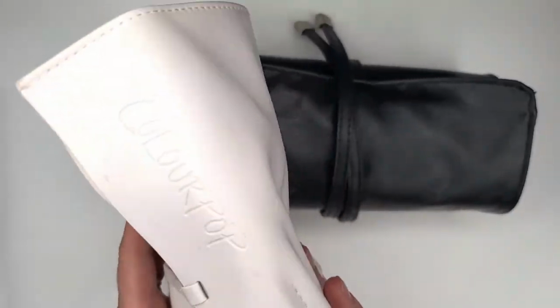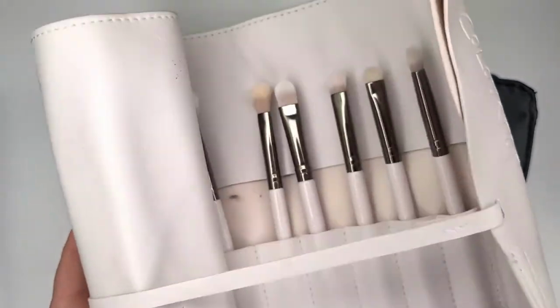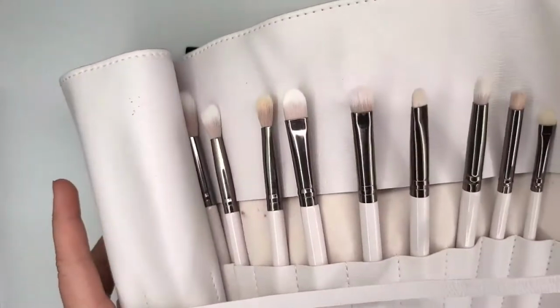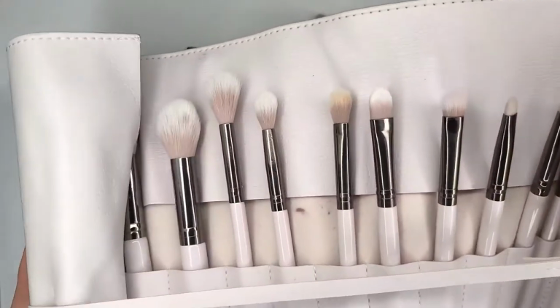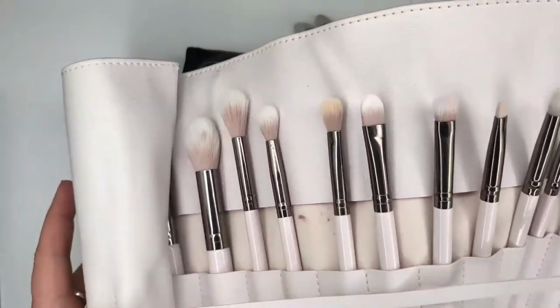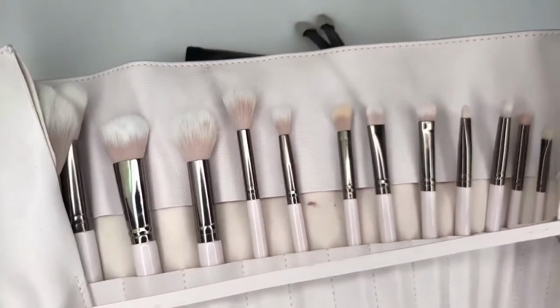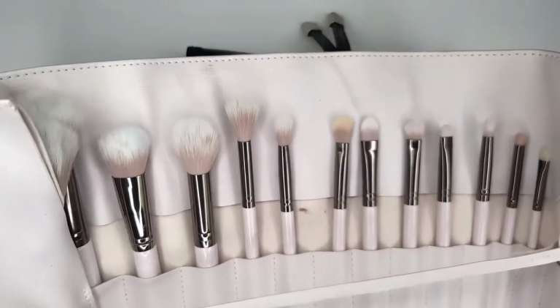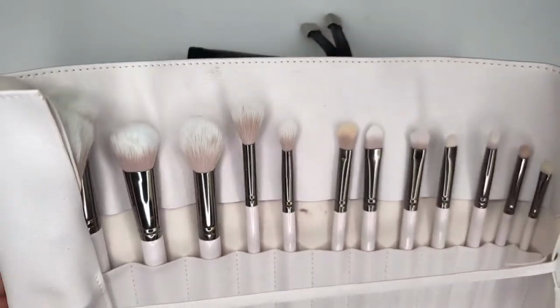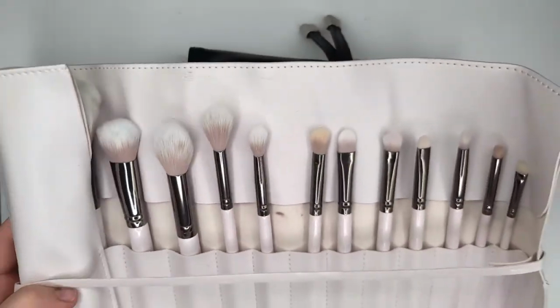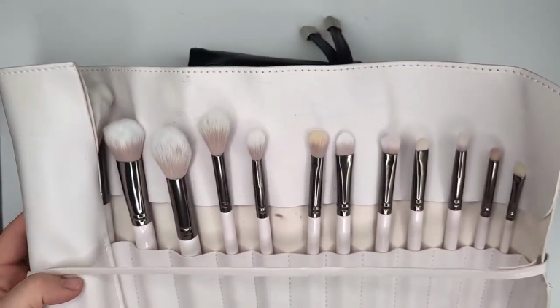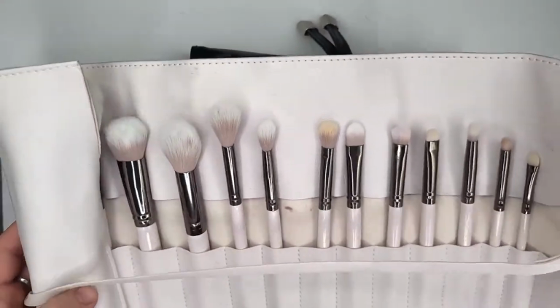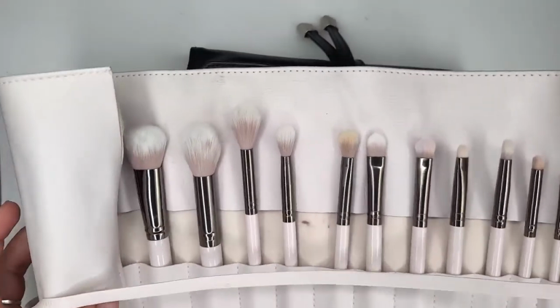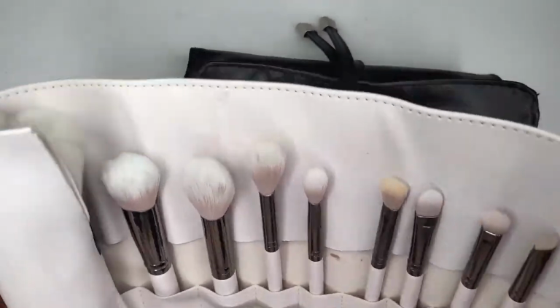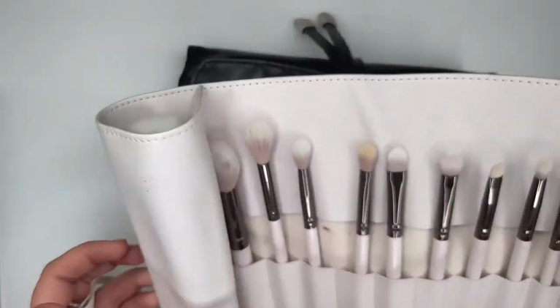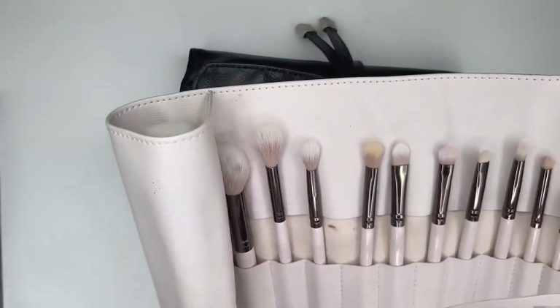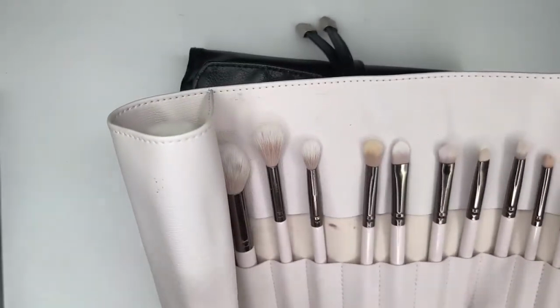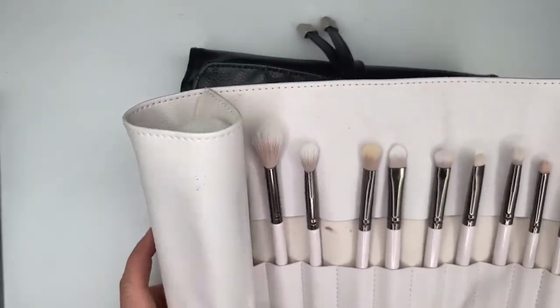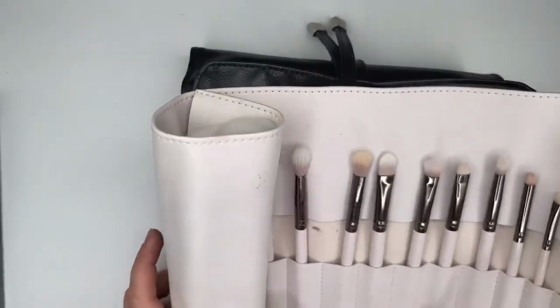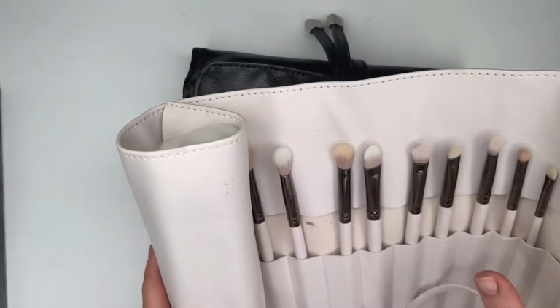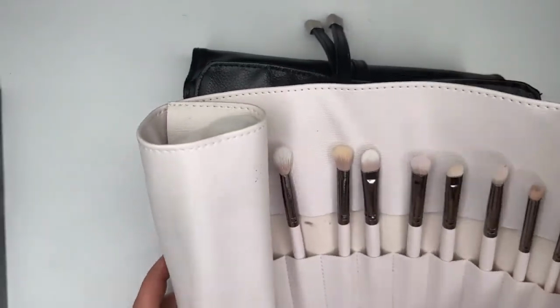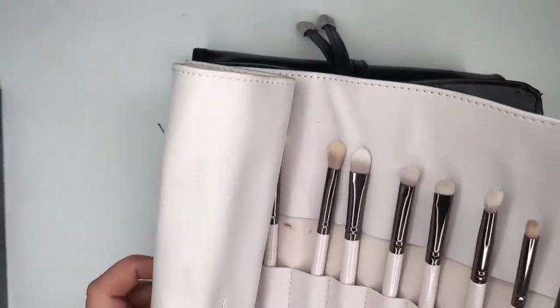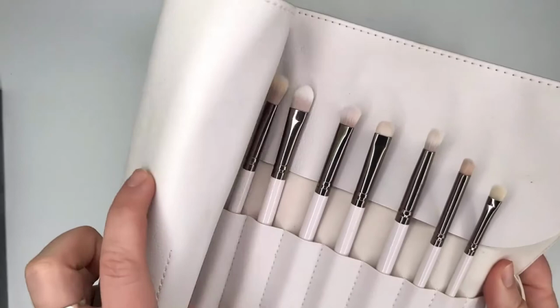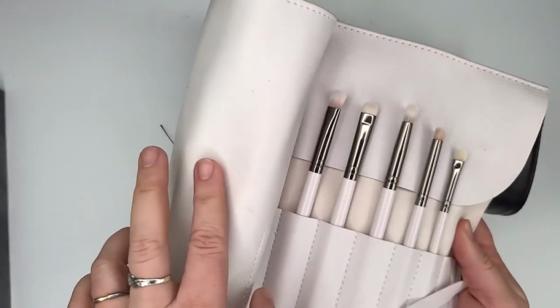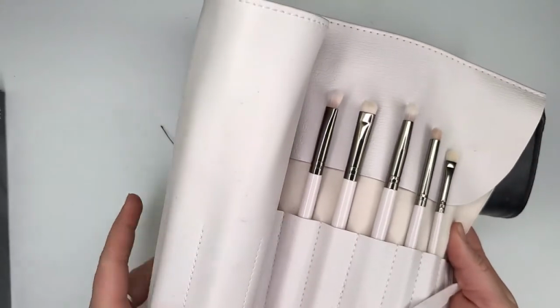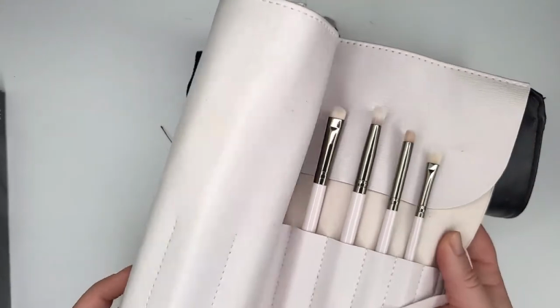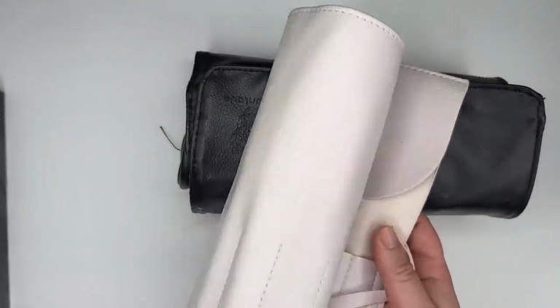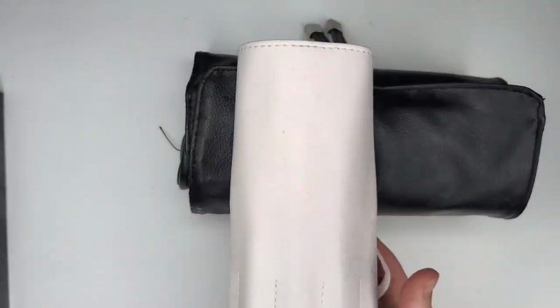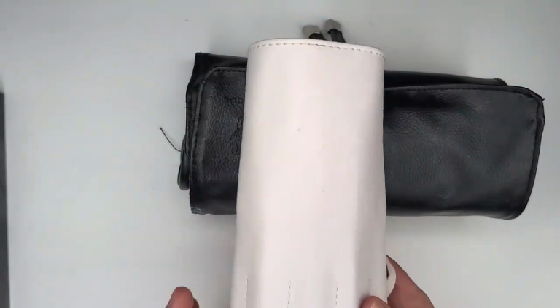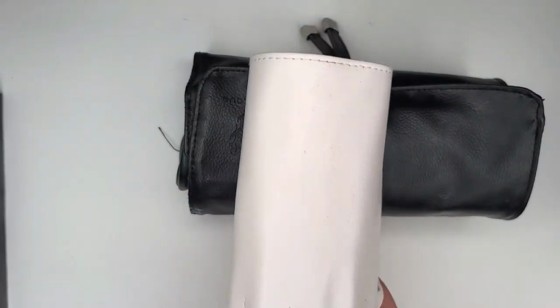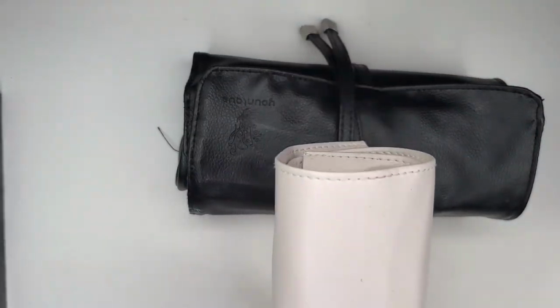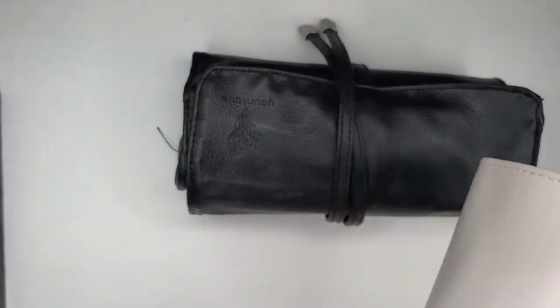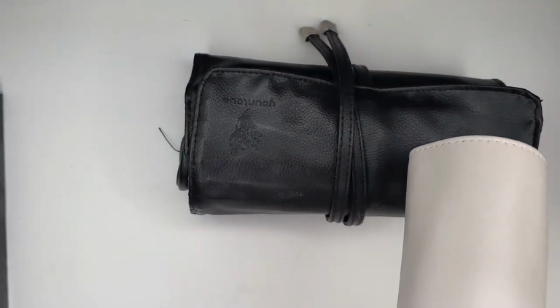I have the ColourPop brush roll. I enjoy it — I will keep it. It's nice, I really like it. So it's definitely going to stay.